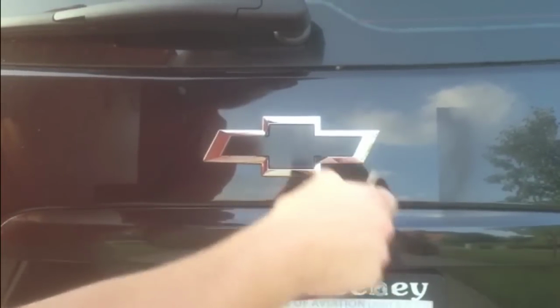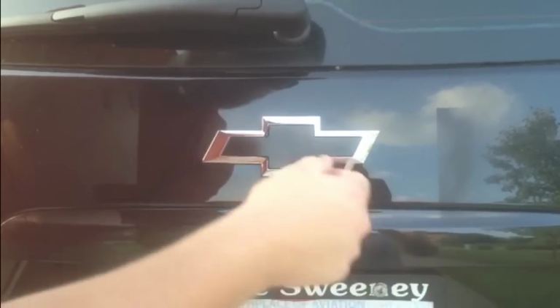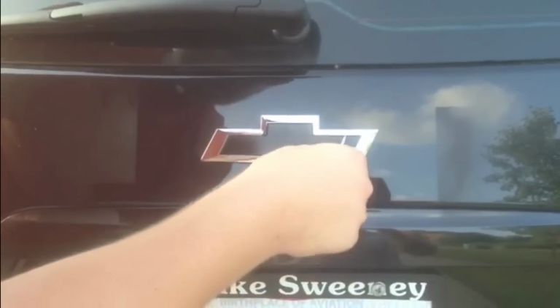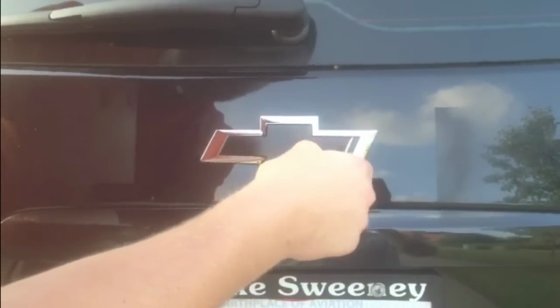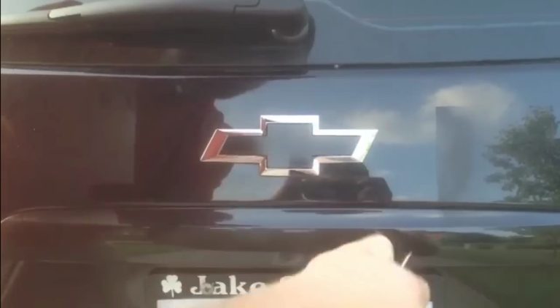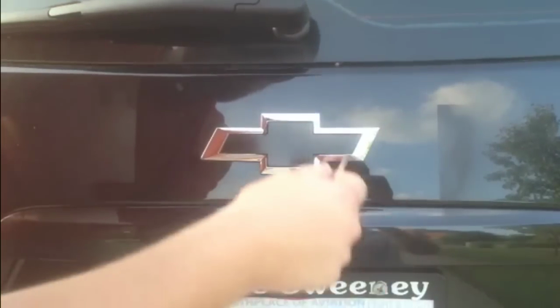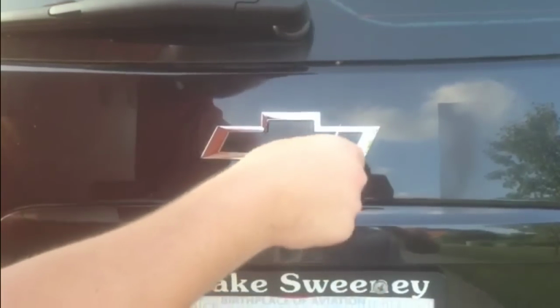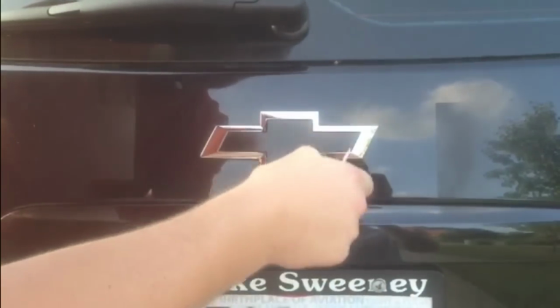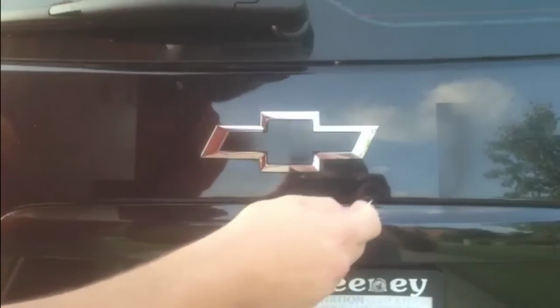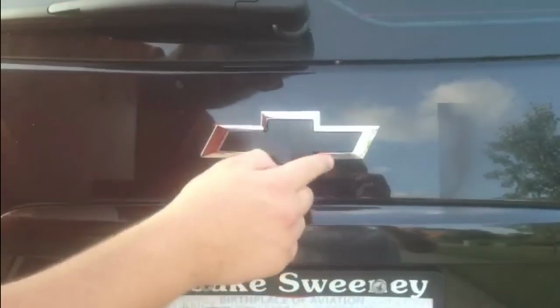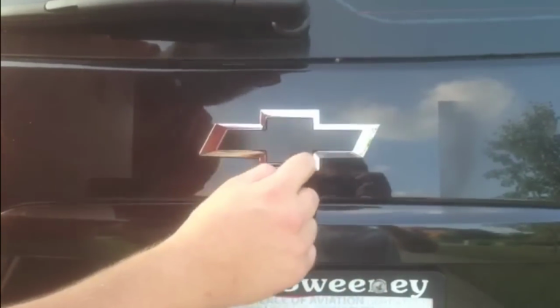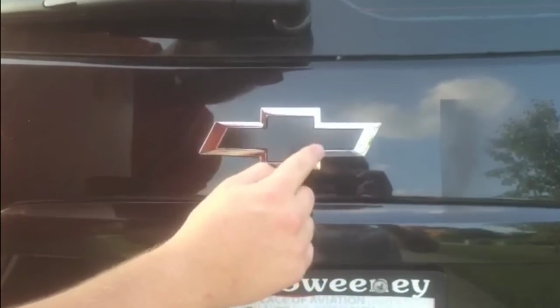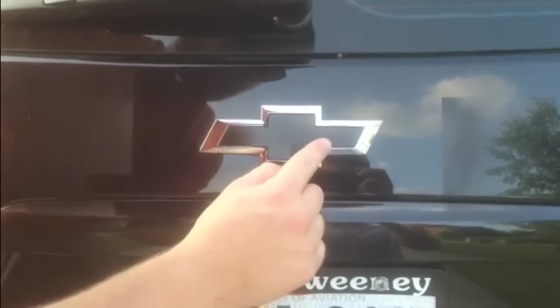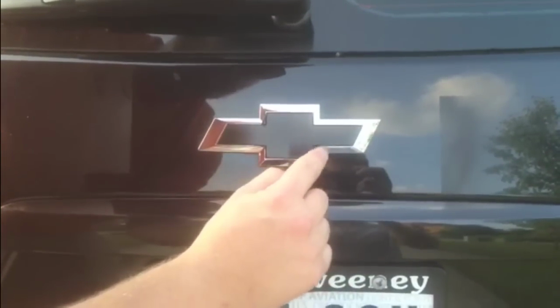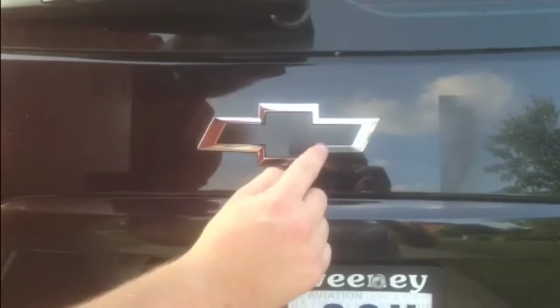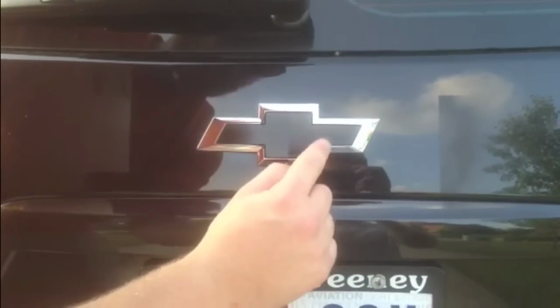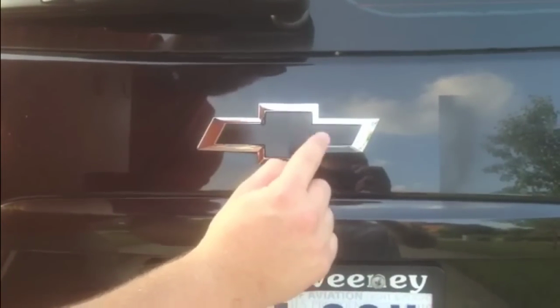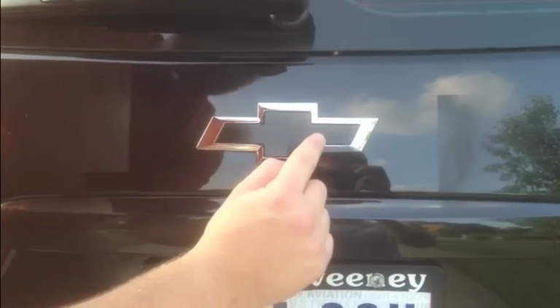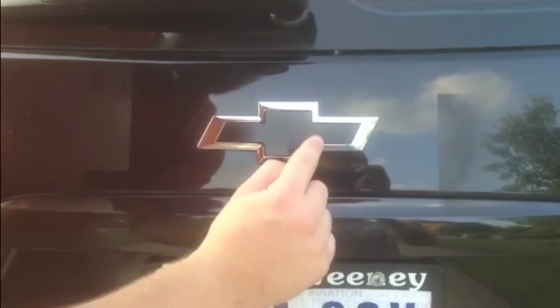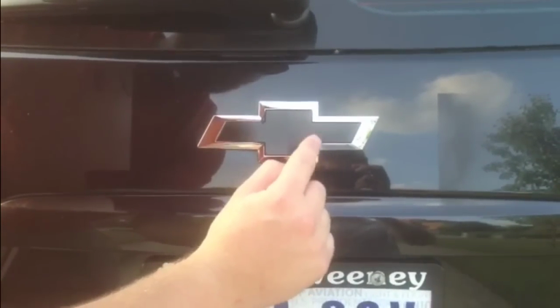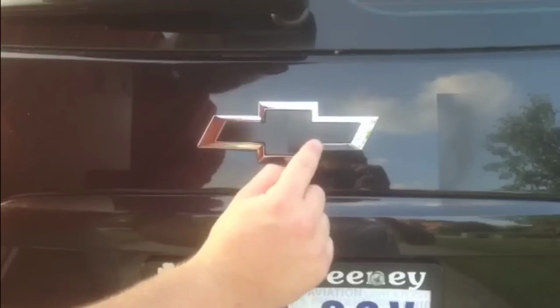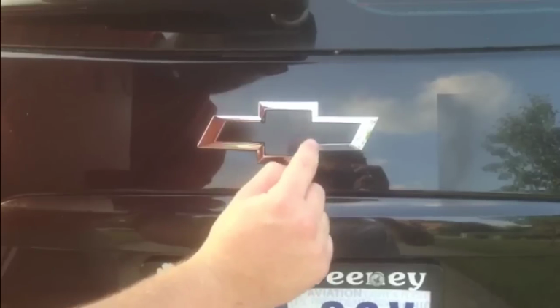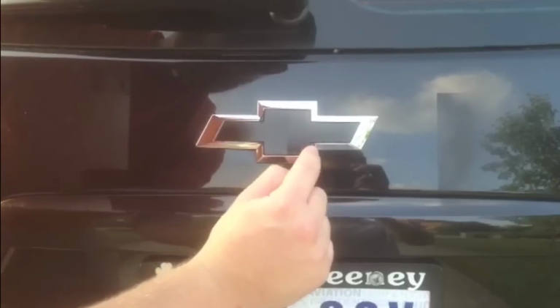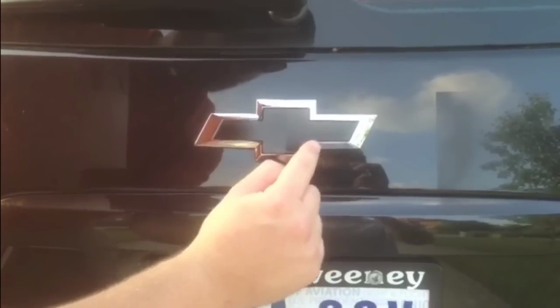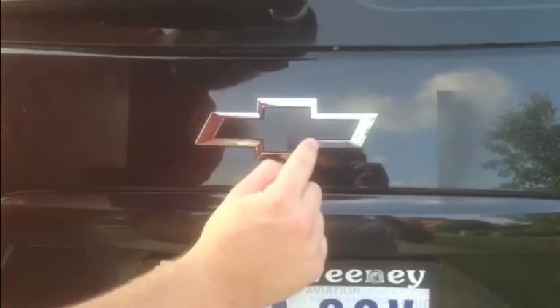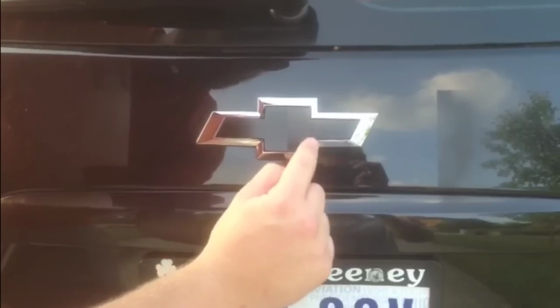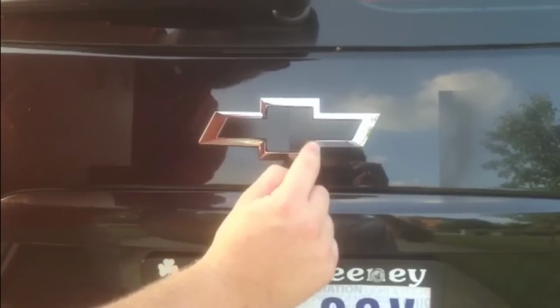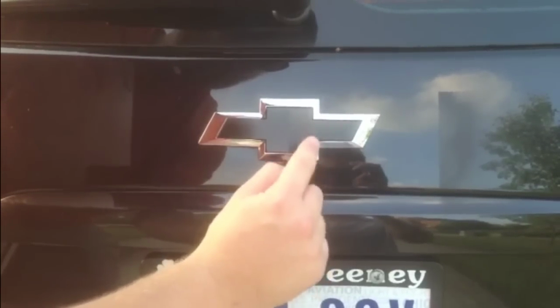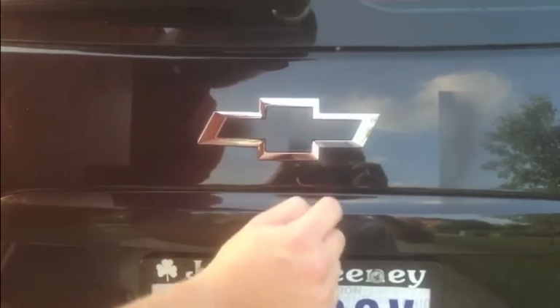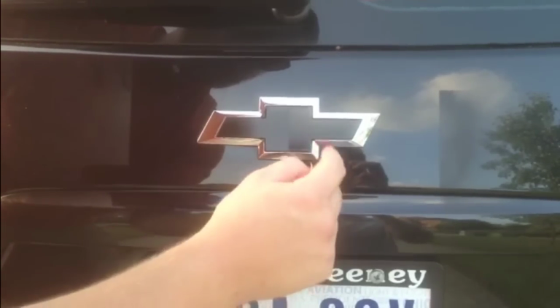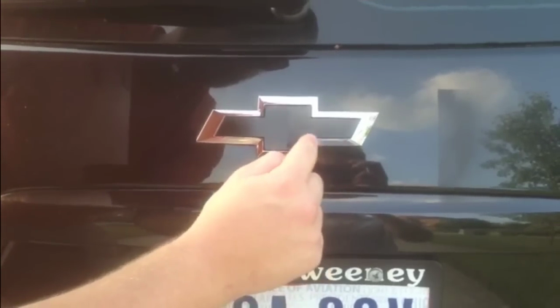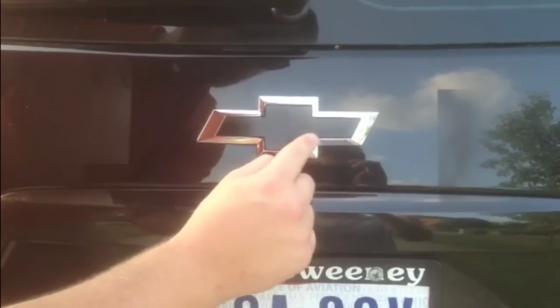And then any of the overspray on the car, that very easily comes right off. And you have a nice blacked out emblem using Plasti Dip. This is HowToBob — thanks for watching.